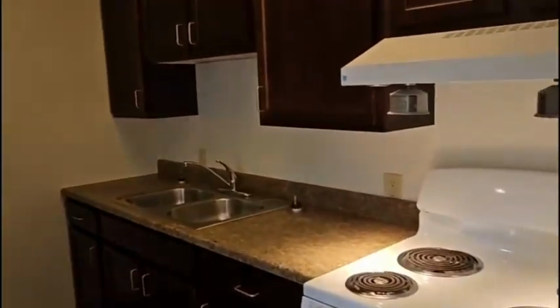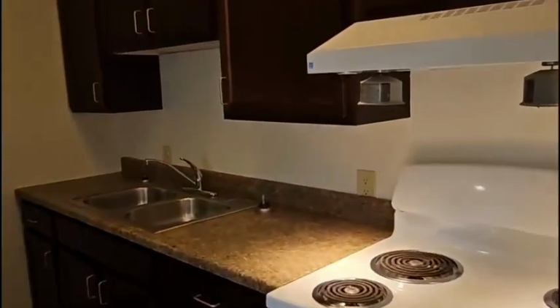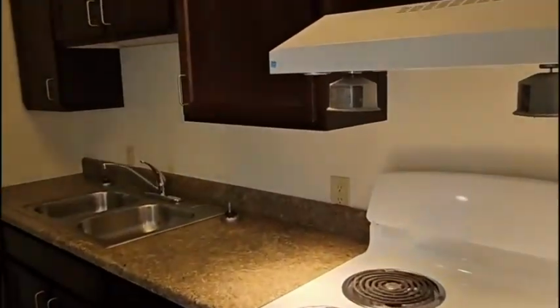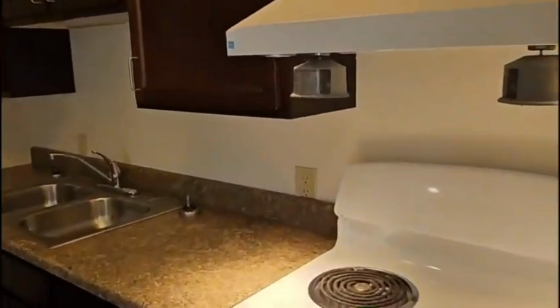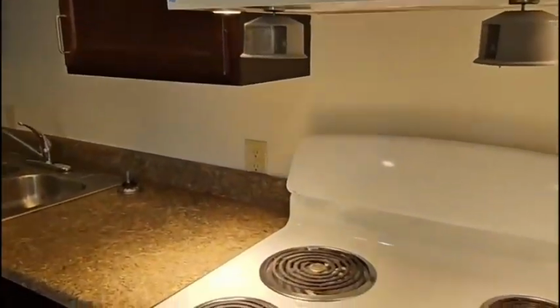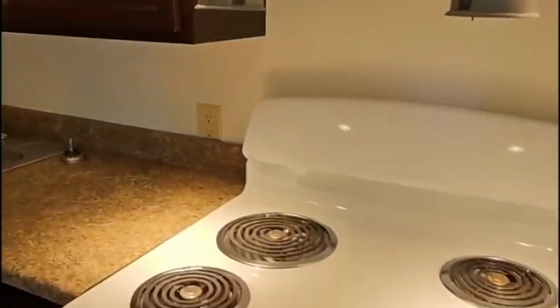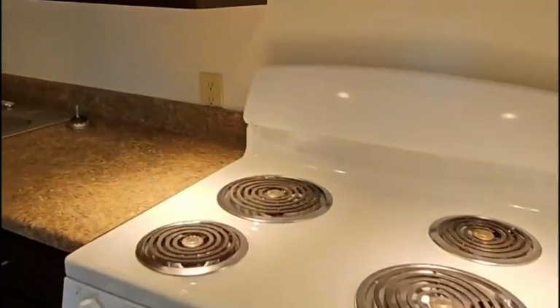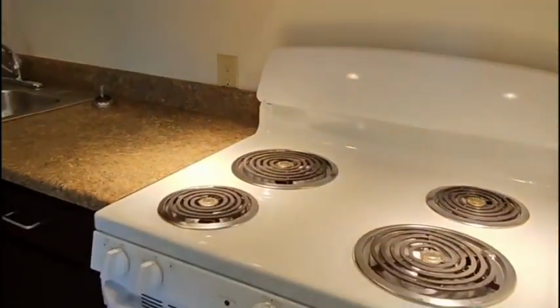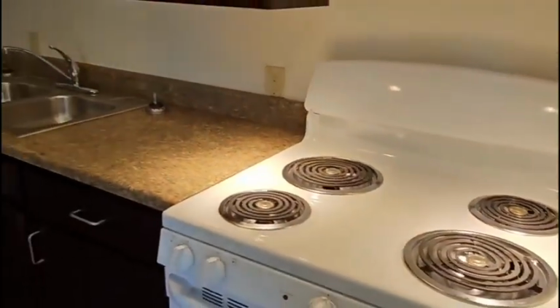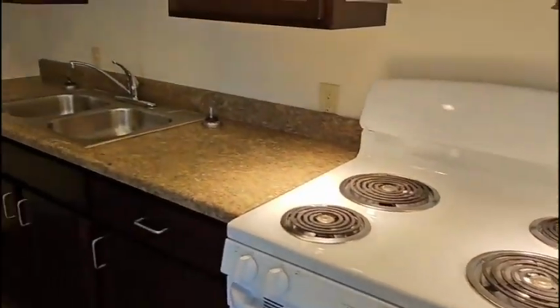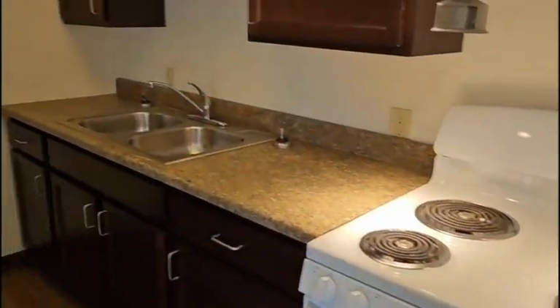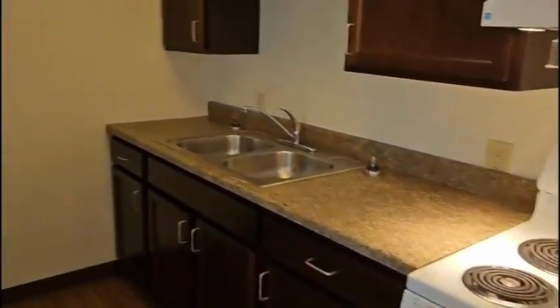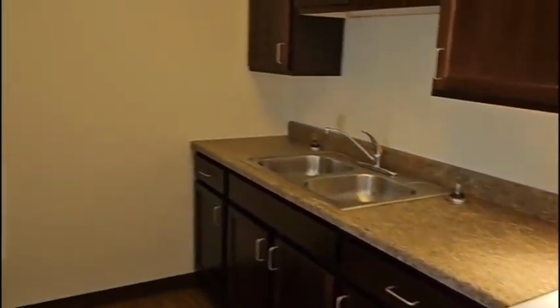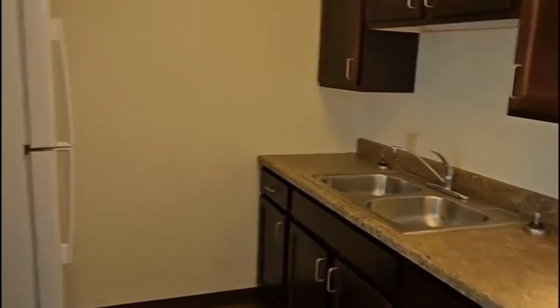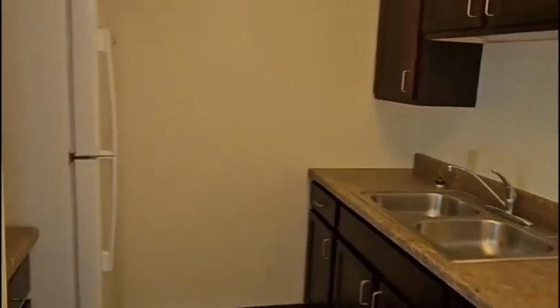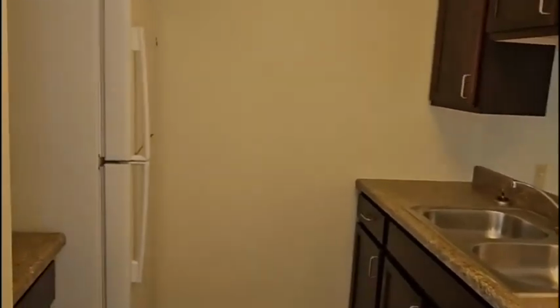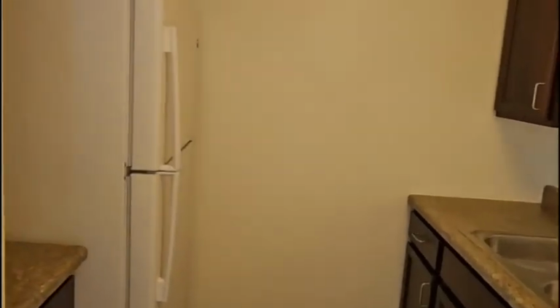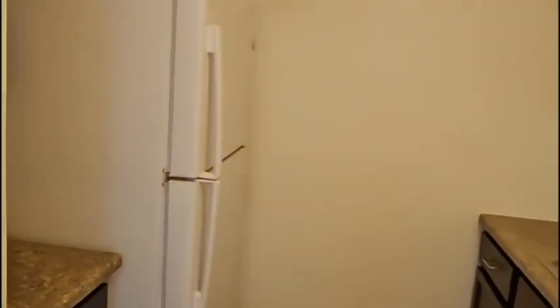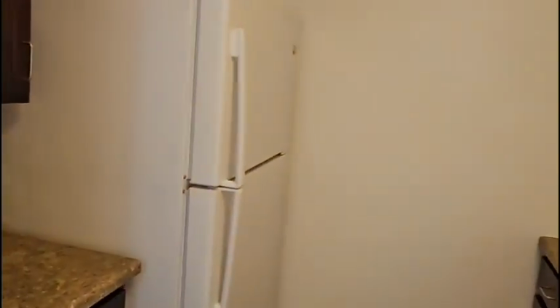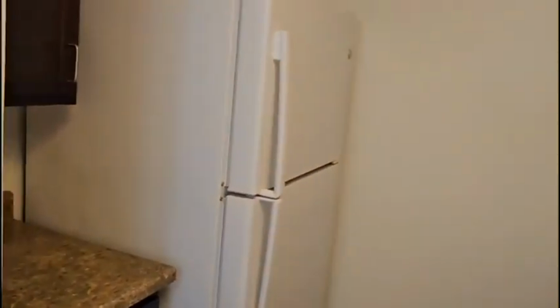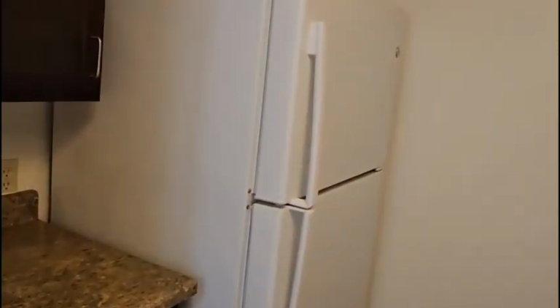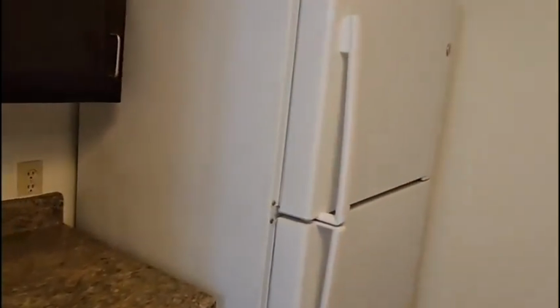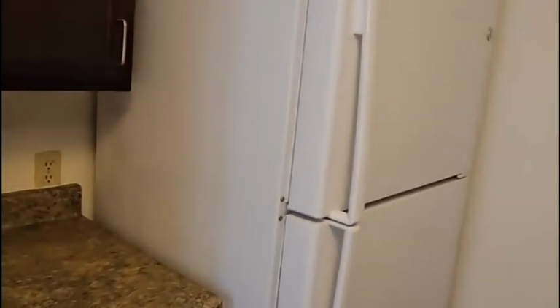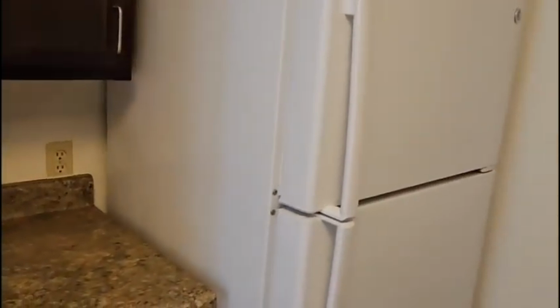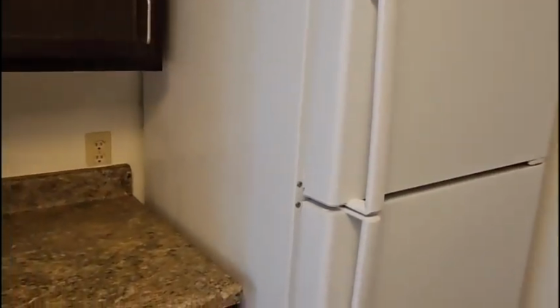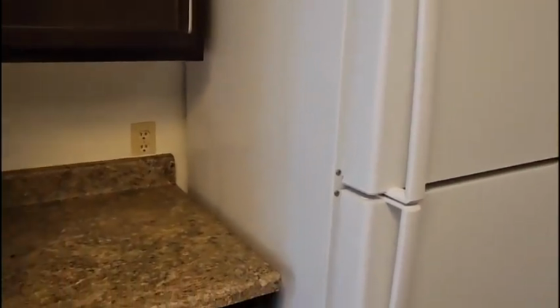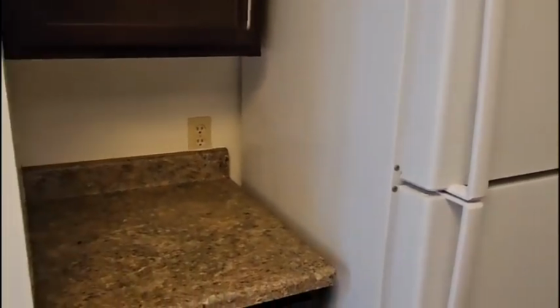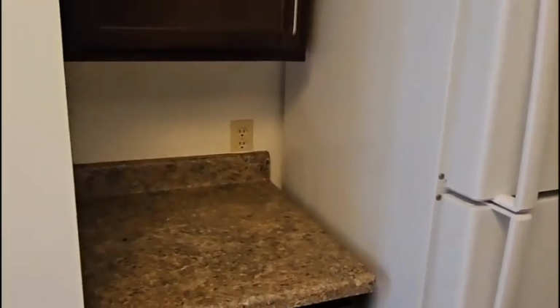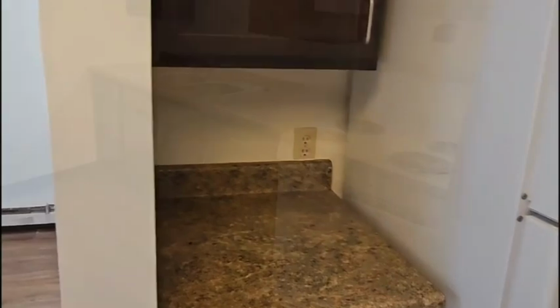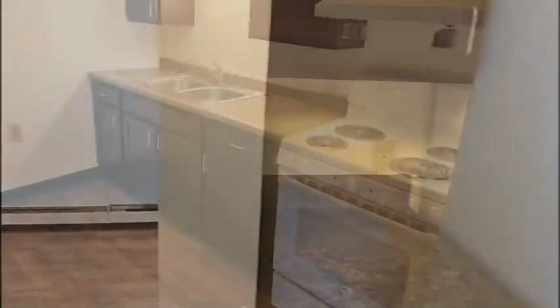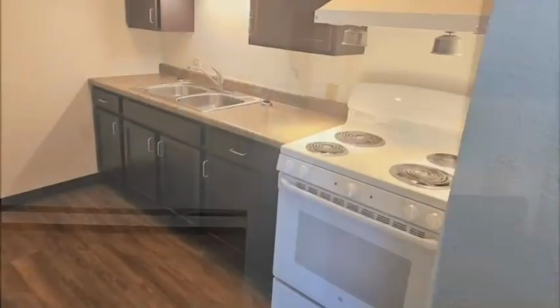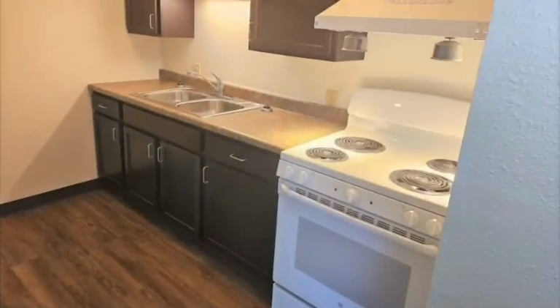Your kitchen comes equipped with an electric stove and refrigerator. You'll find plenty of cabinet space along with lots of counter space for all your kitchen needs.